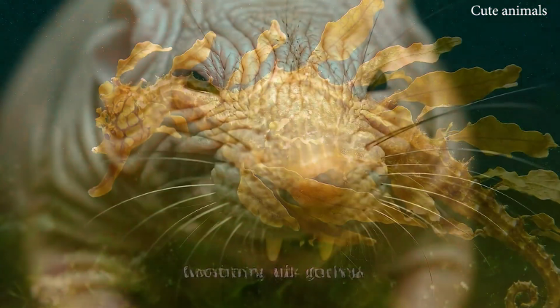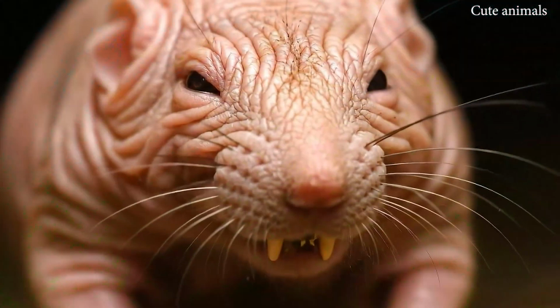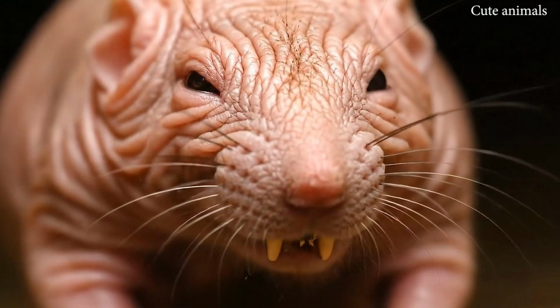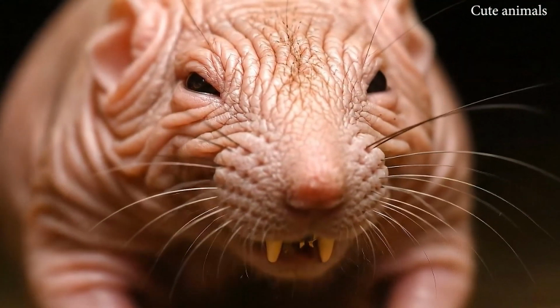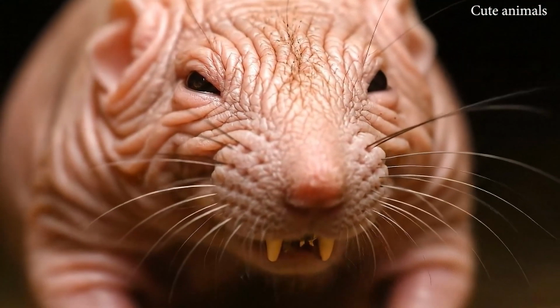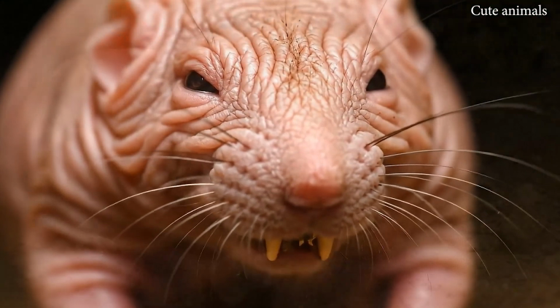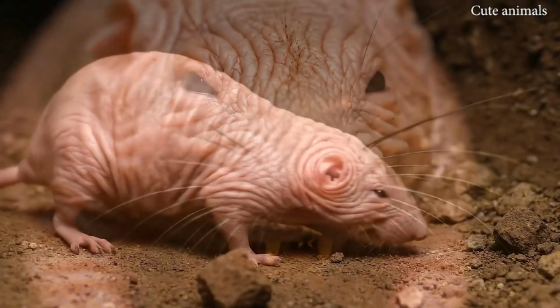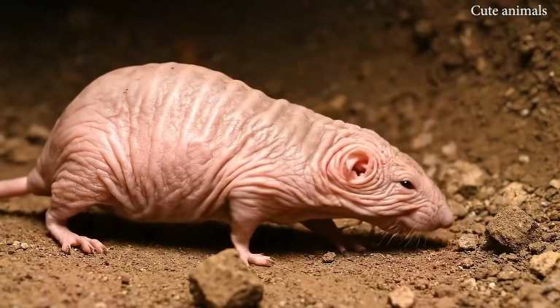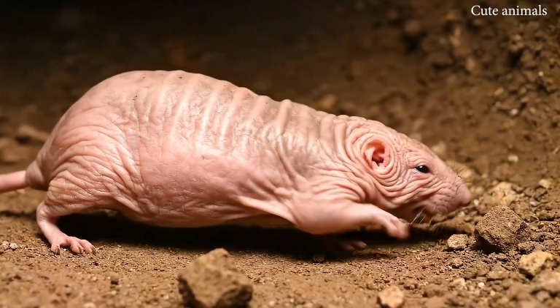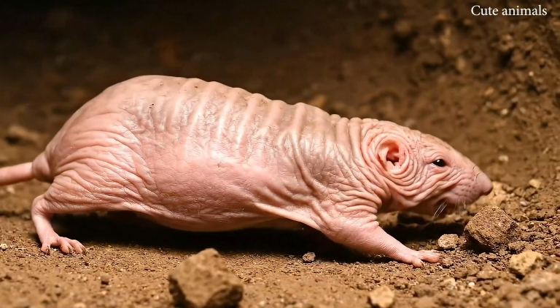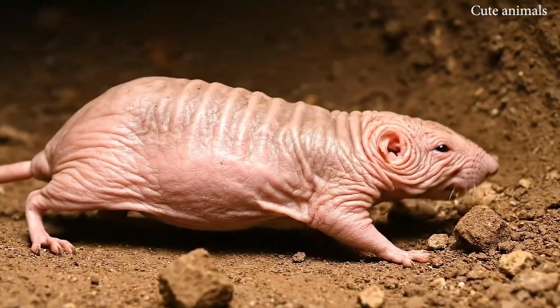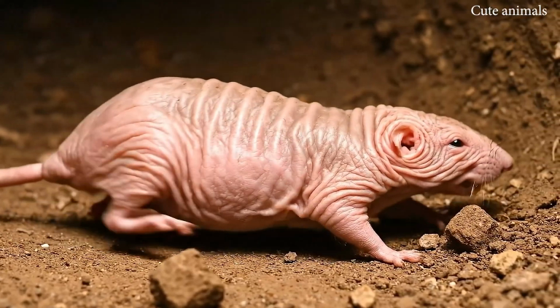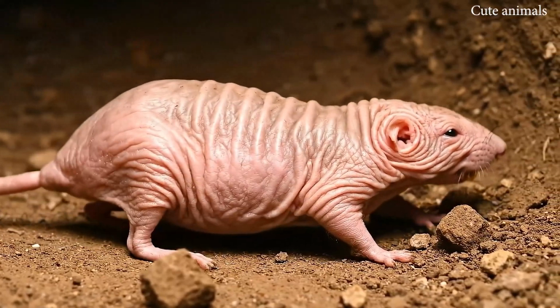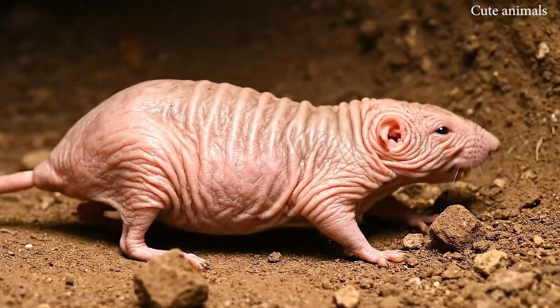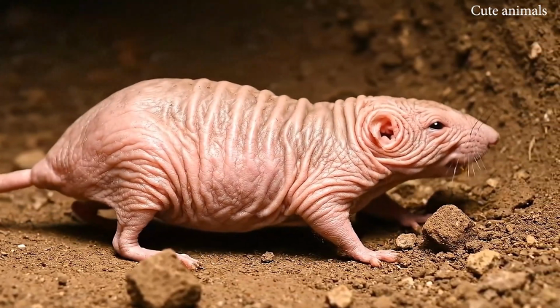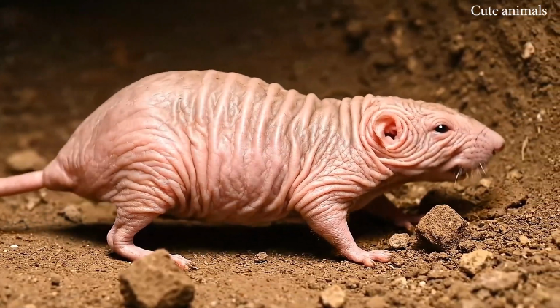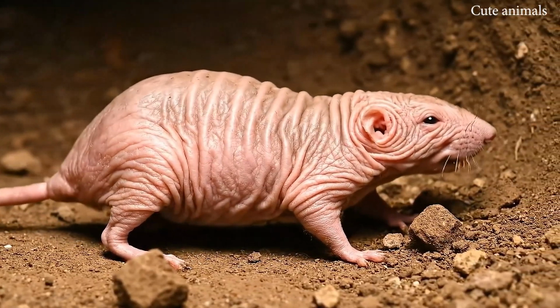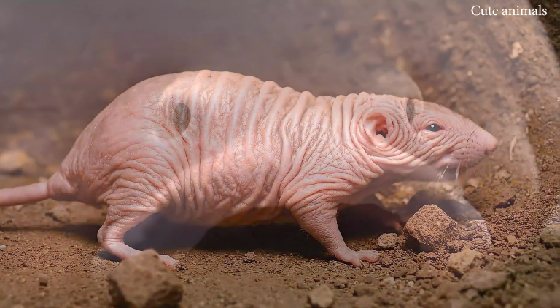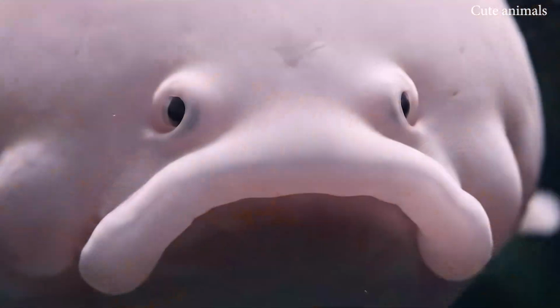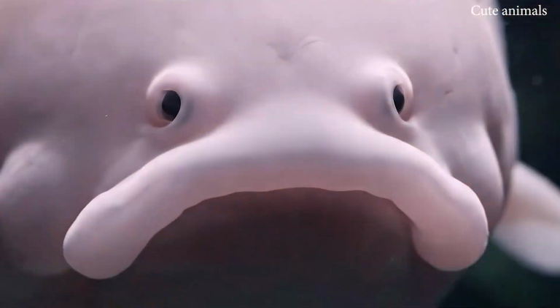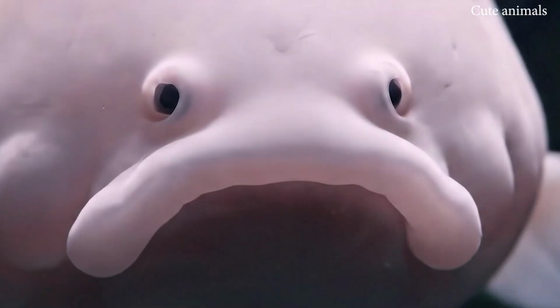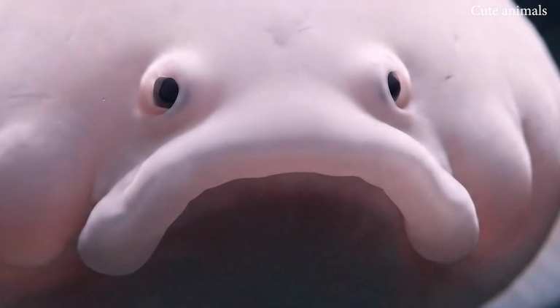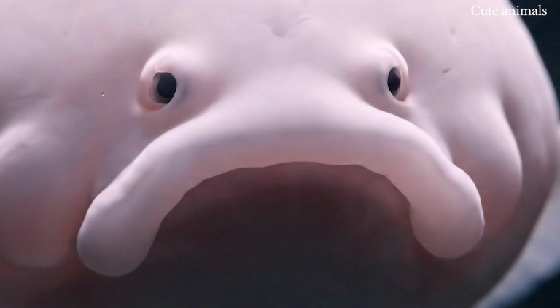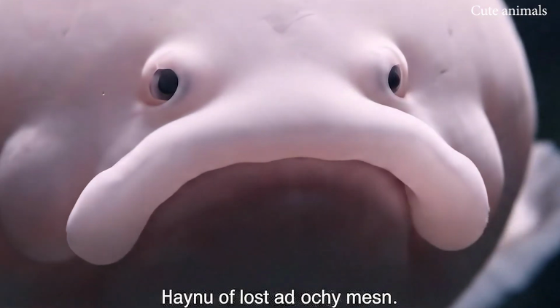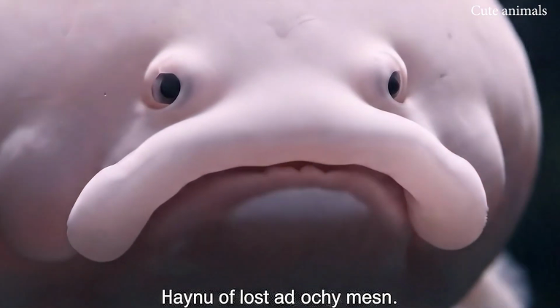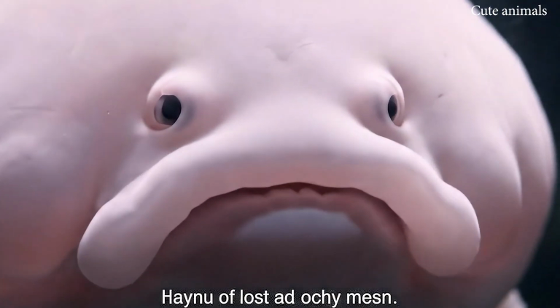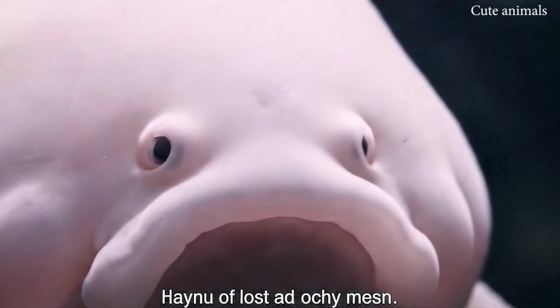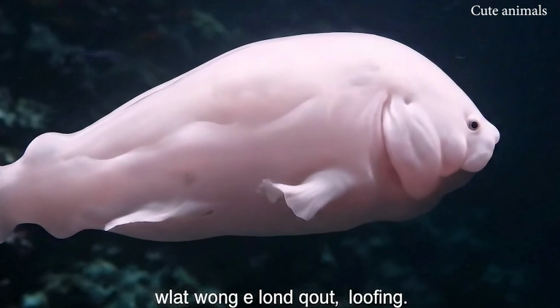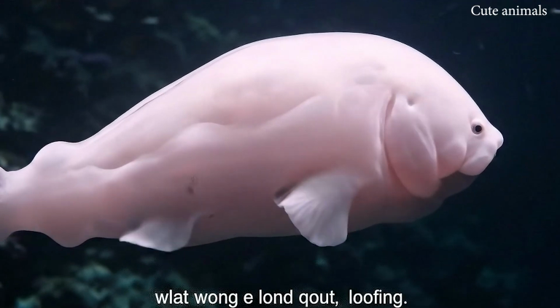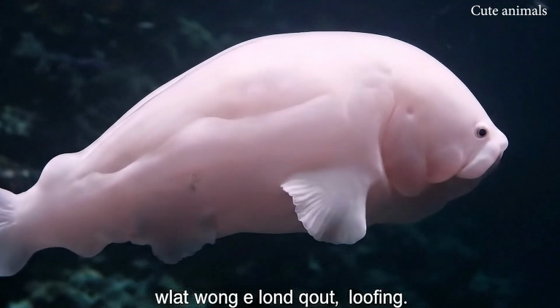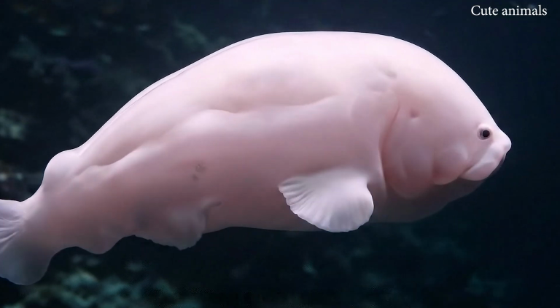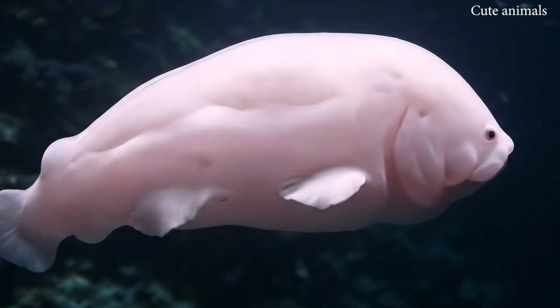This is the naked mole rat, almost hairless and living underground. This is the blobfish, known as the world's saddest looking fish.